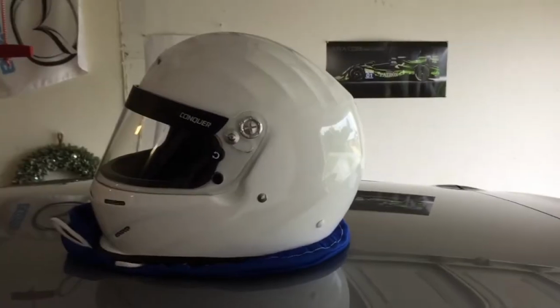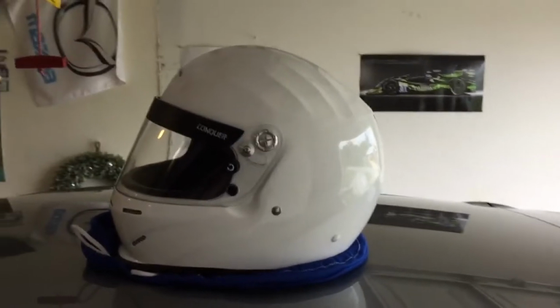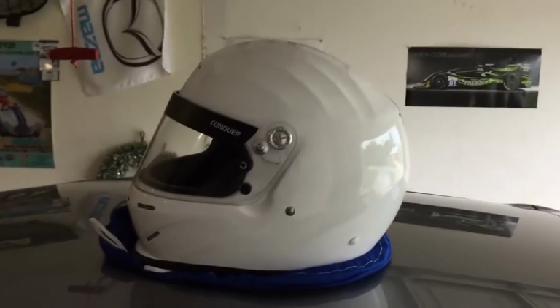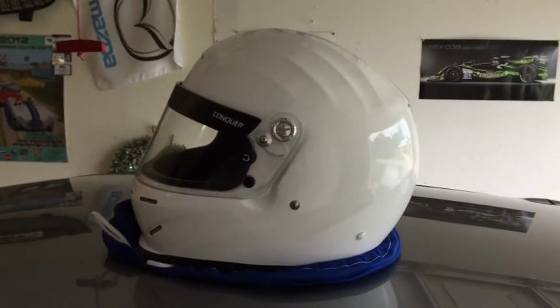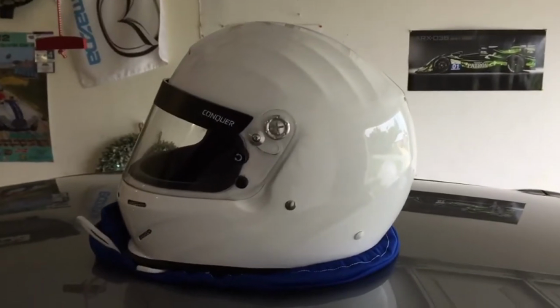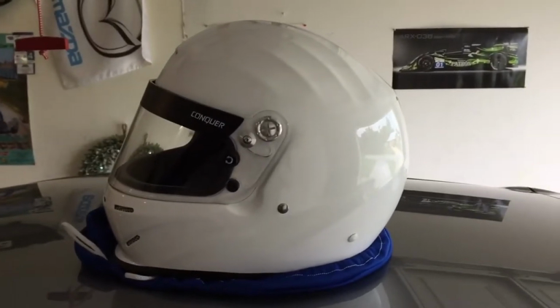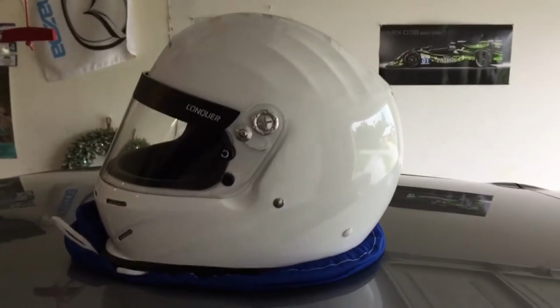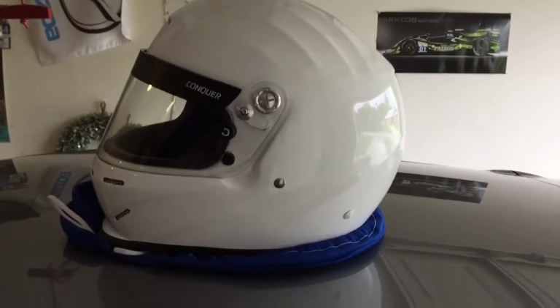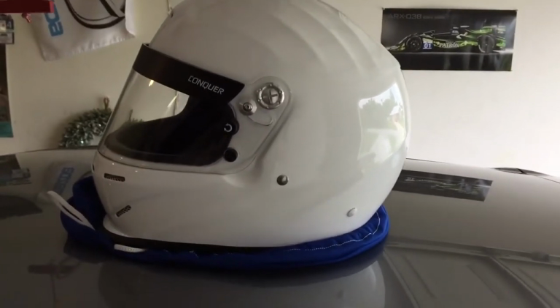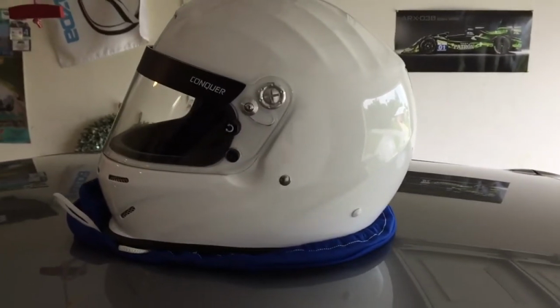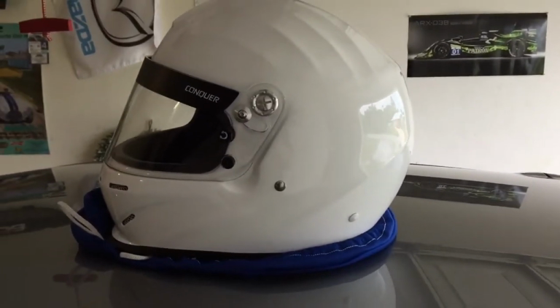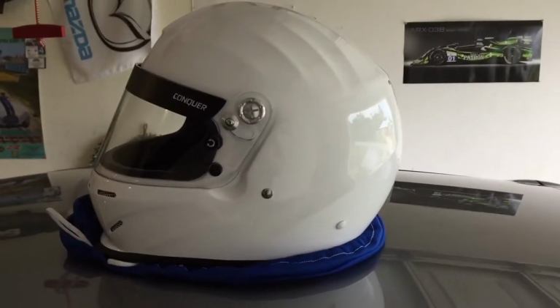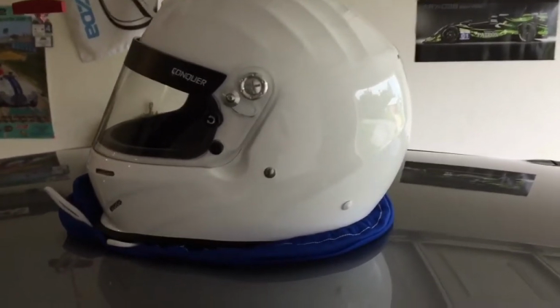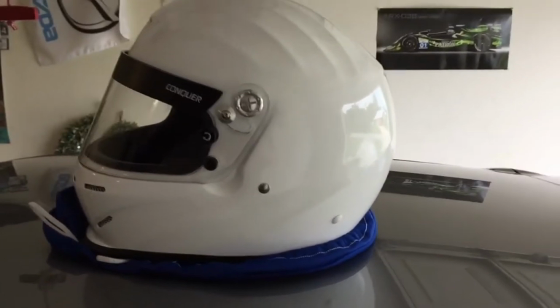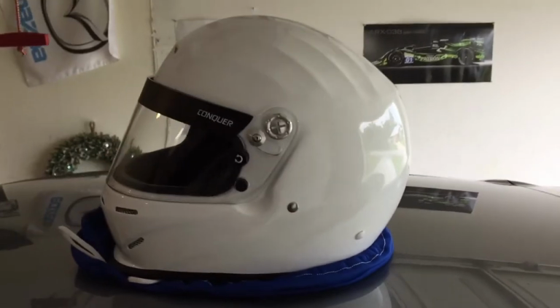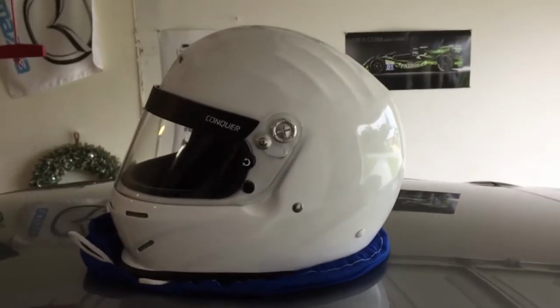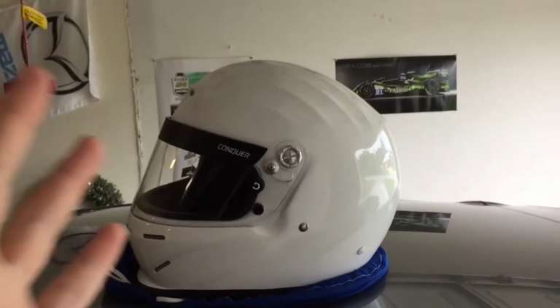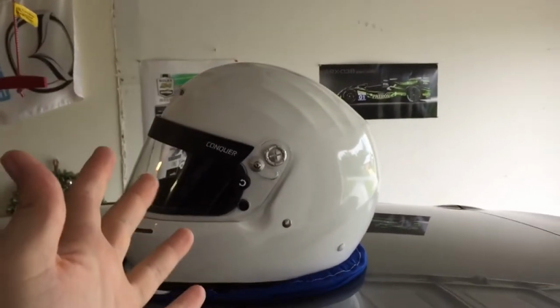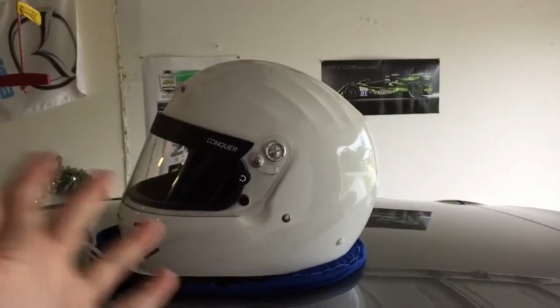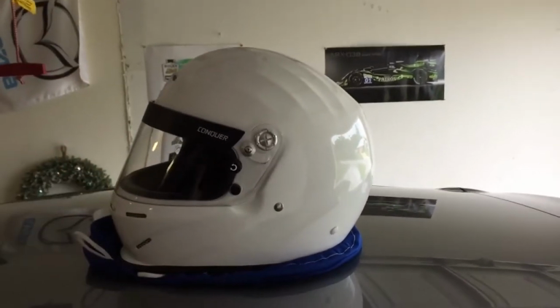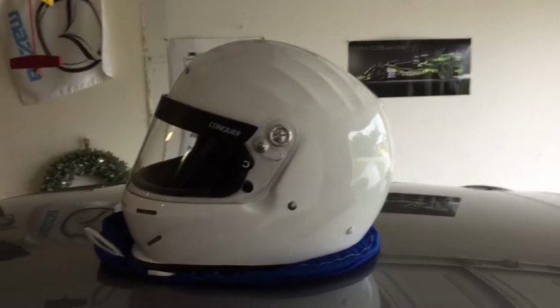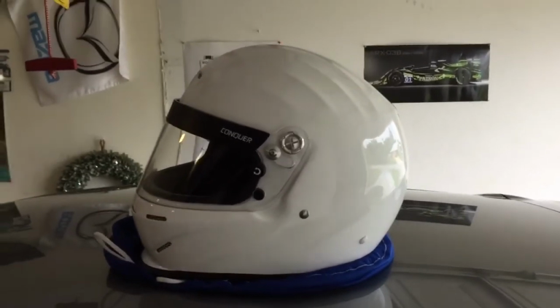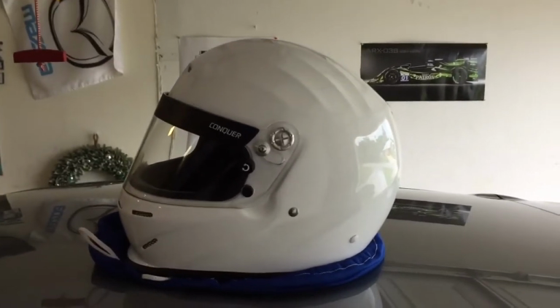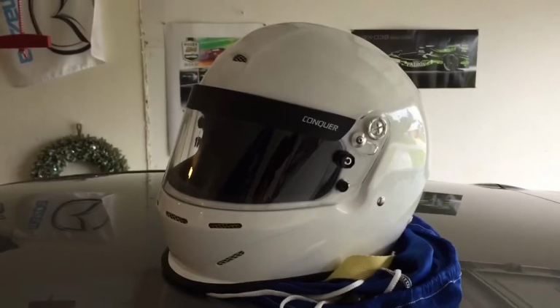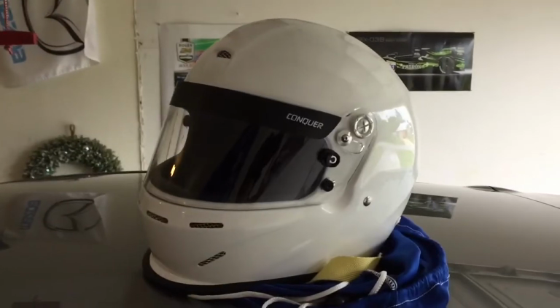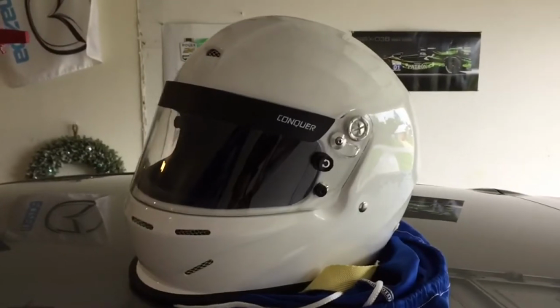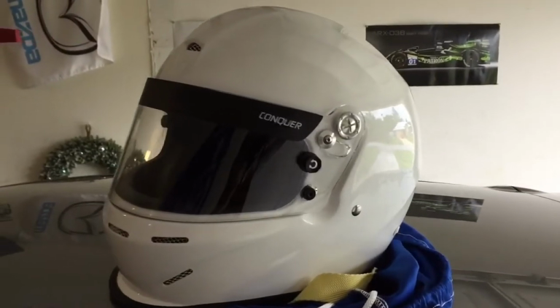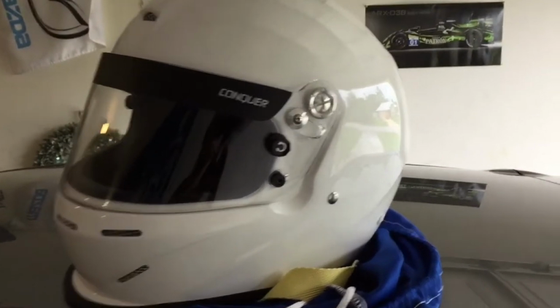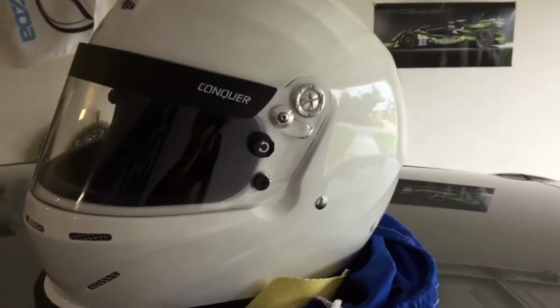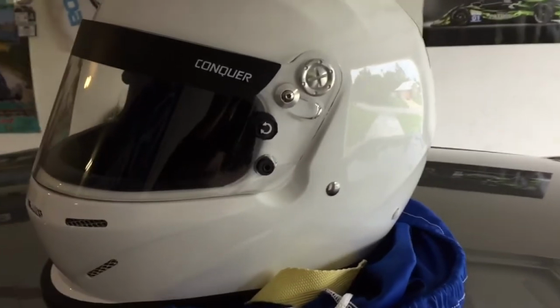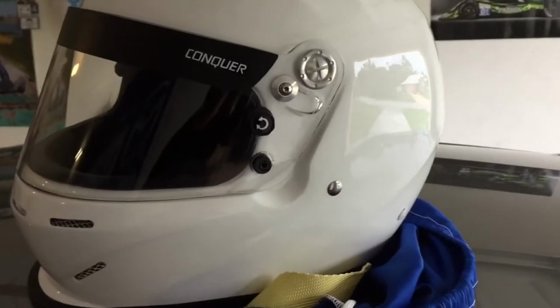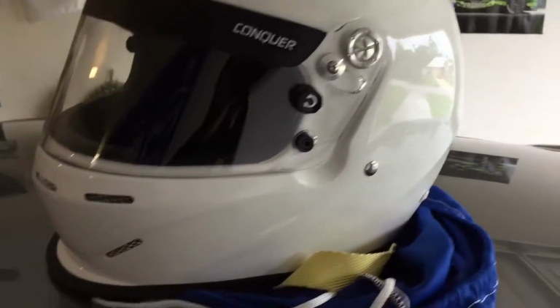There were others in the same price range that were pre-drilled — some were, some weren't — but the total package of this one was hard to argue with. So those were the two big things that really sold me on this helmet.